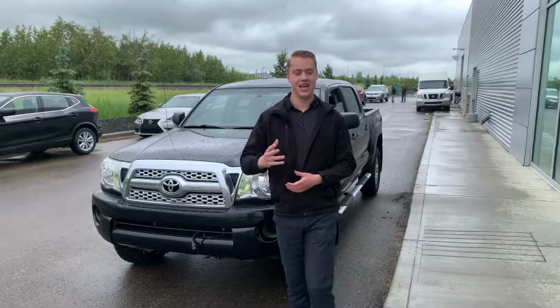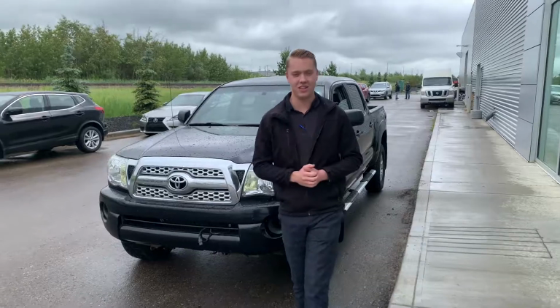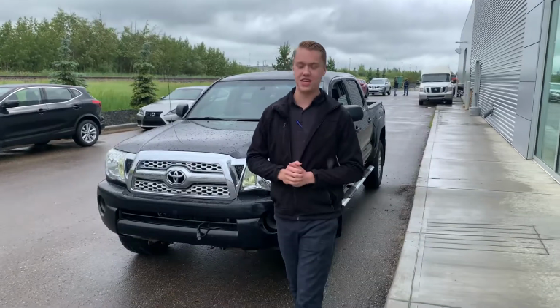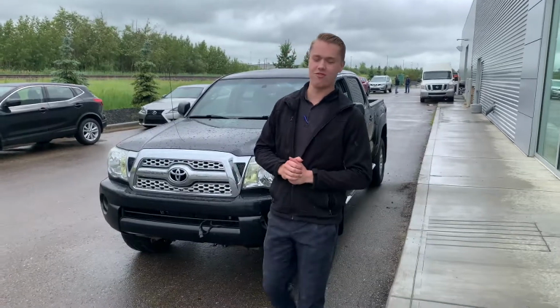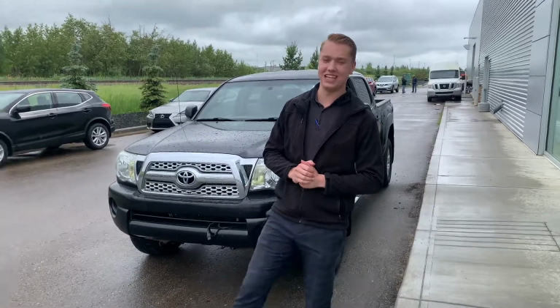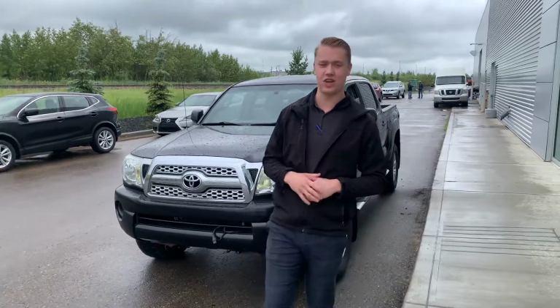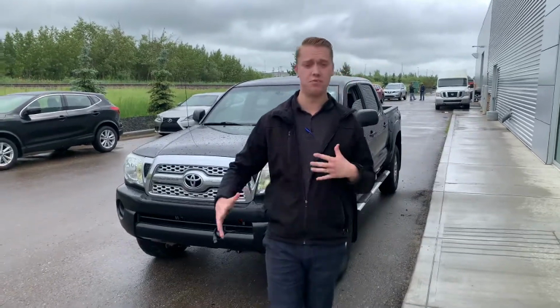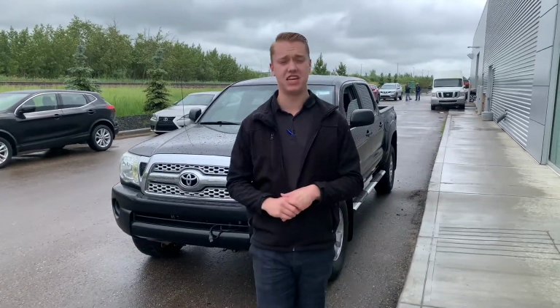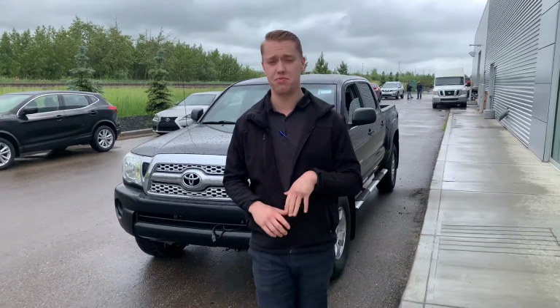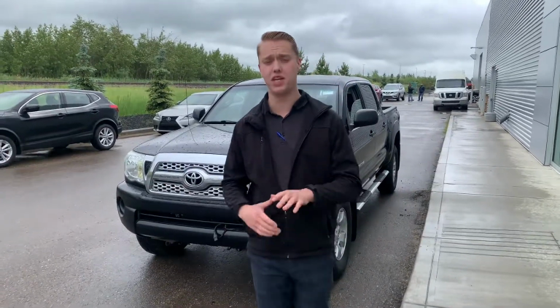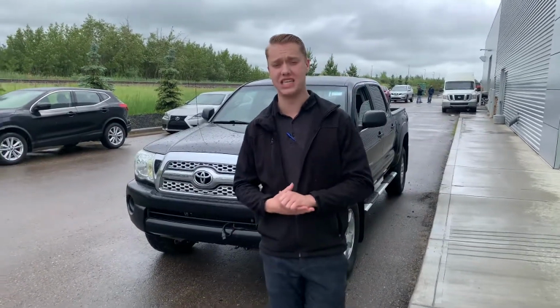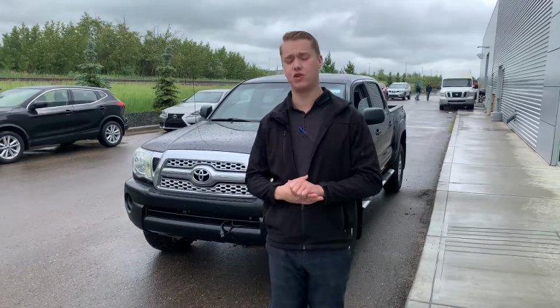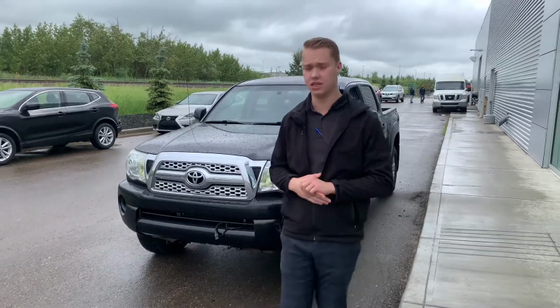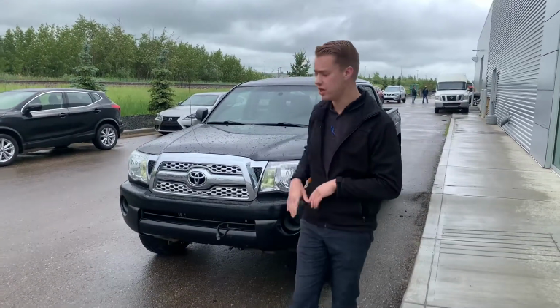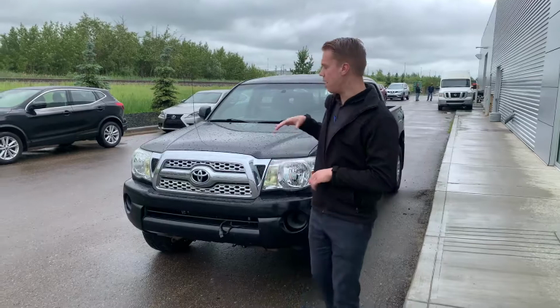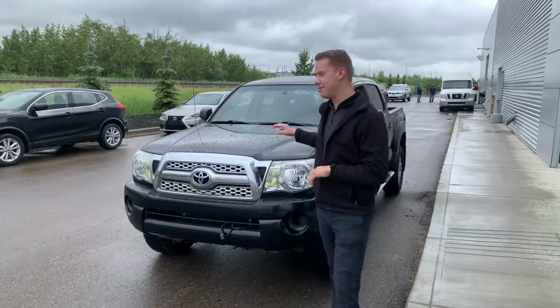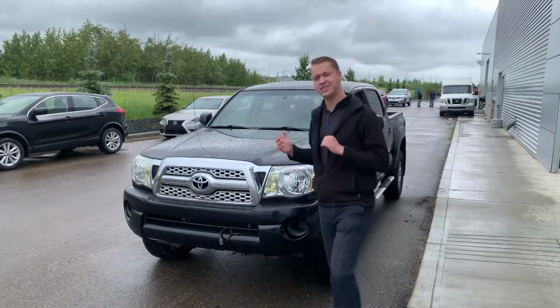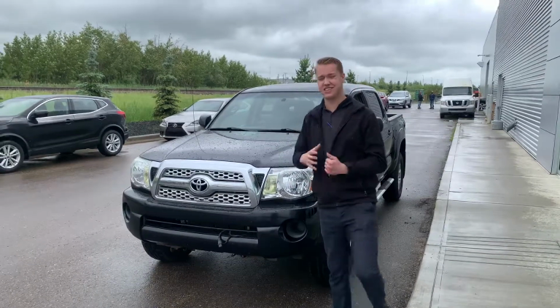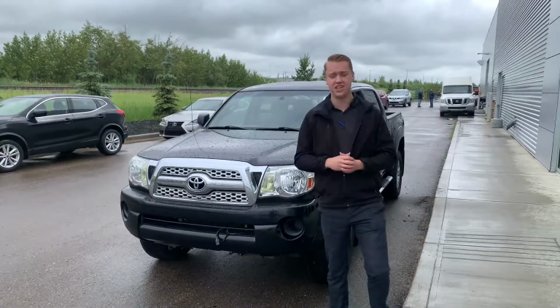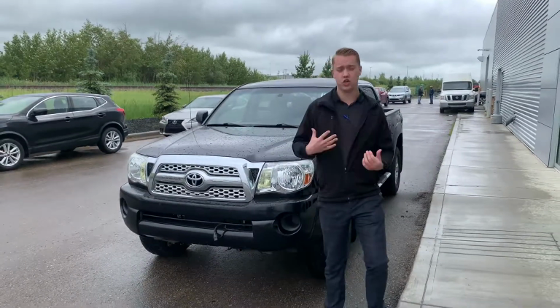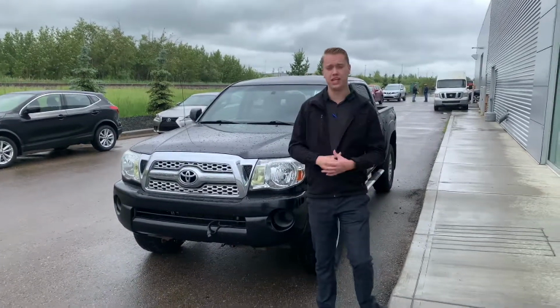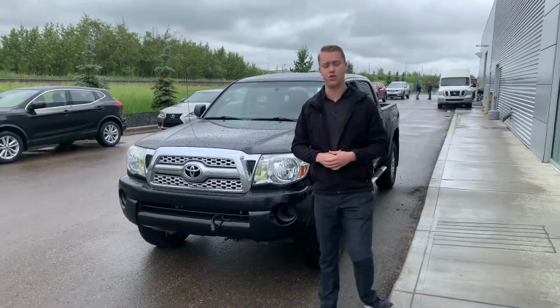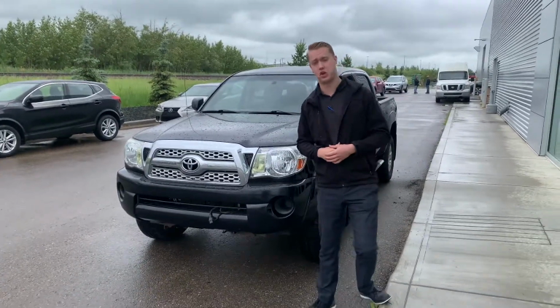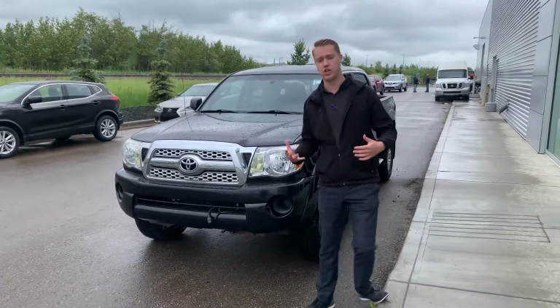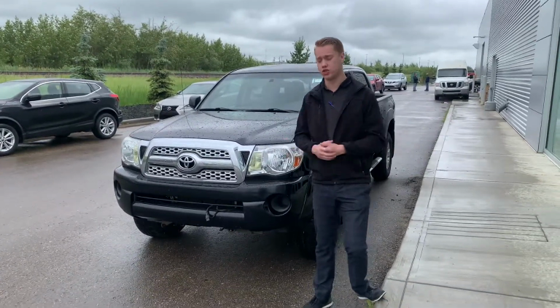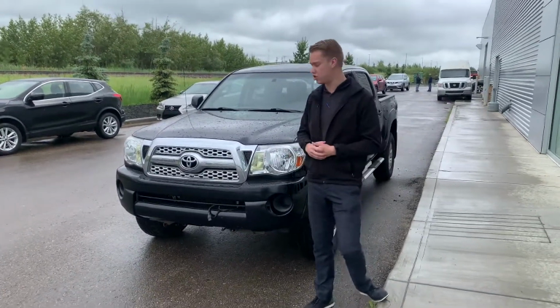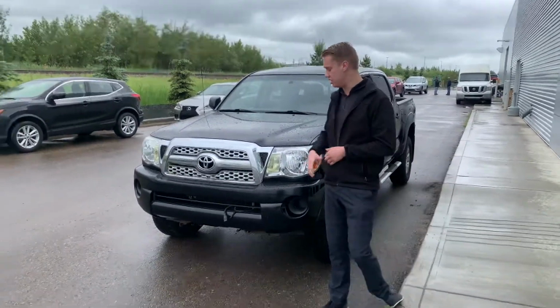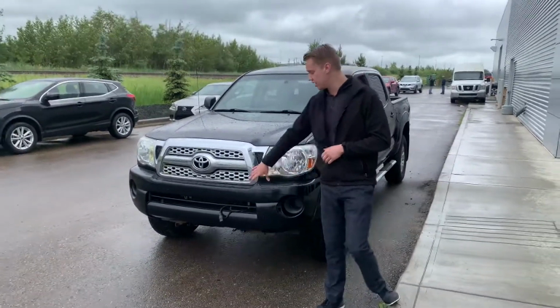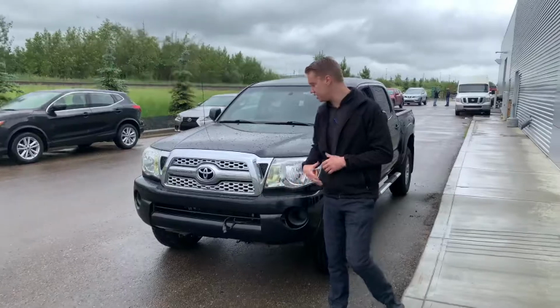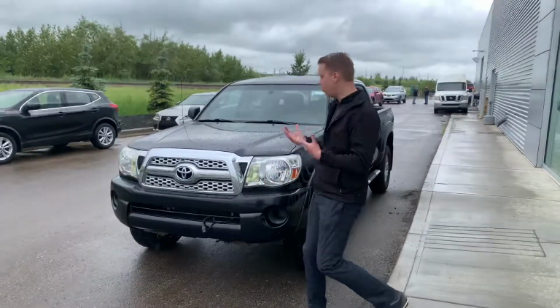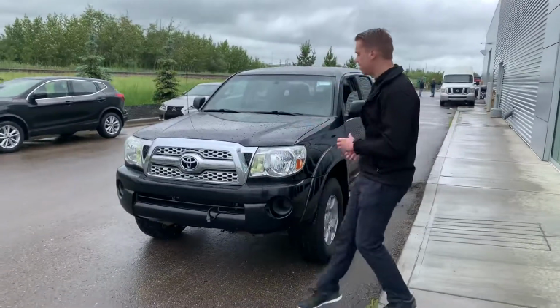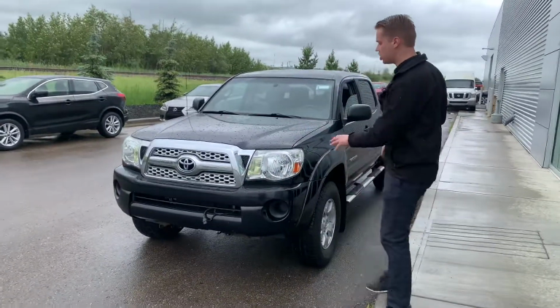Hey Carly, it's Quentin down here from LA Nissan. I wanted to put a face to the name that way you know exactly who you're dealing with. Now behind me is that stunning 2011 Toyota Tacoma that you showed some interest in. As you can see it's in overall really good shape.